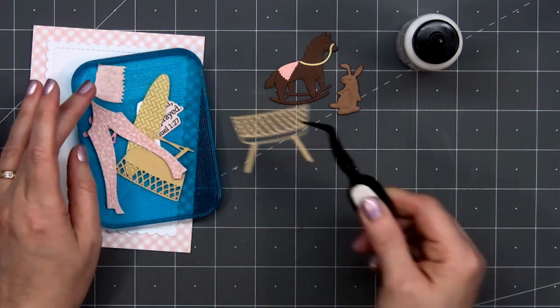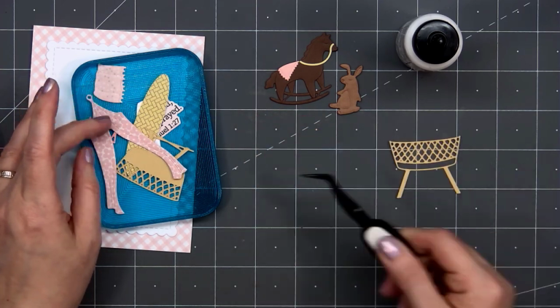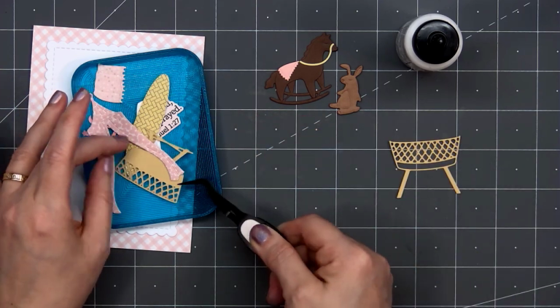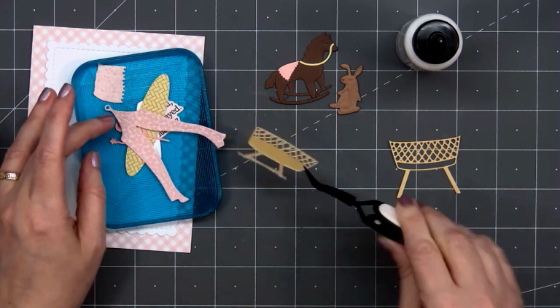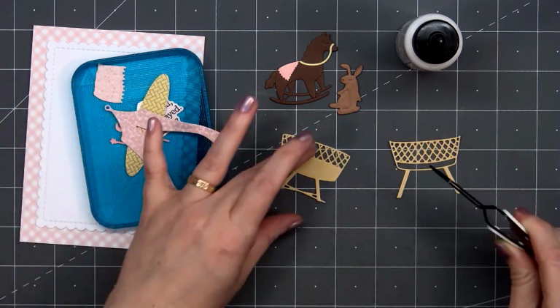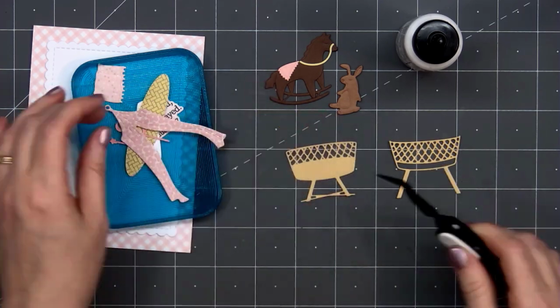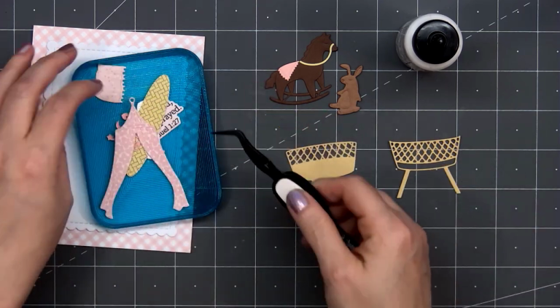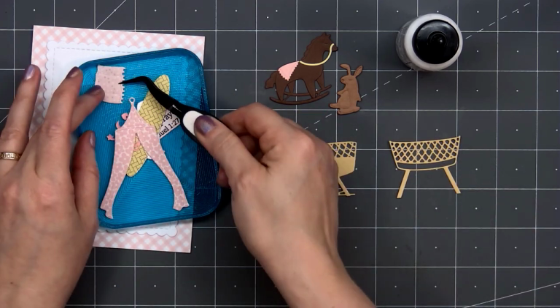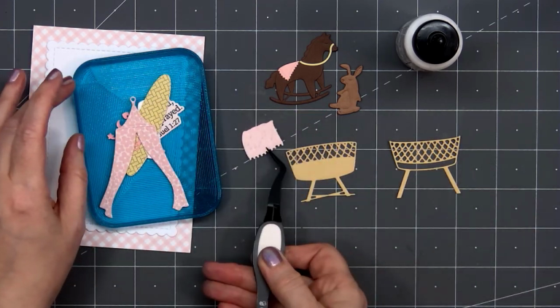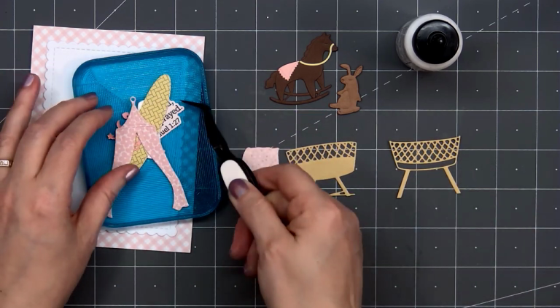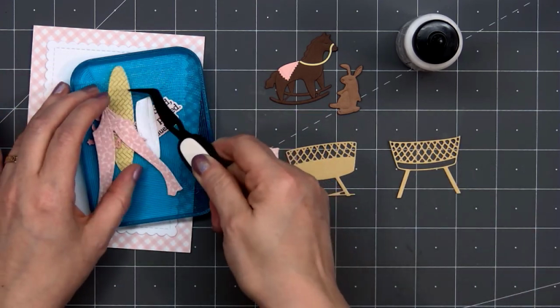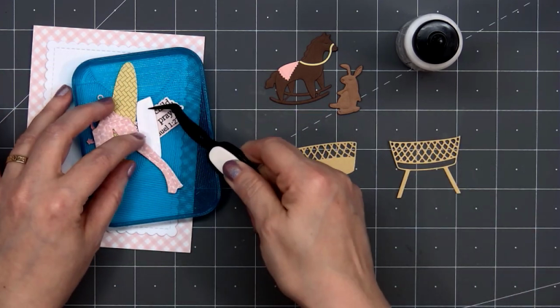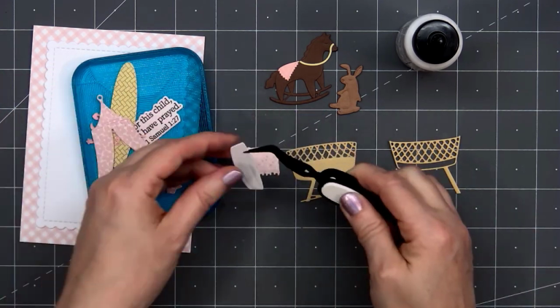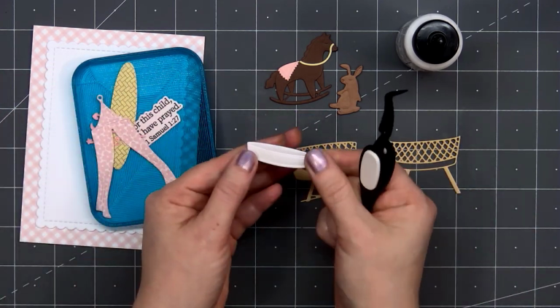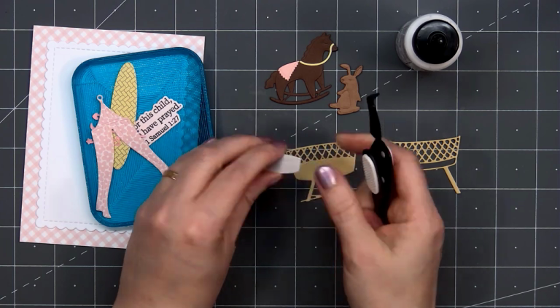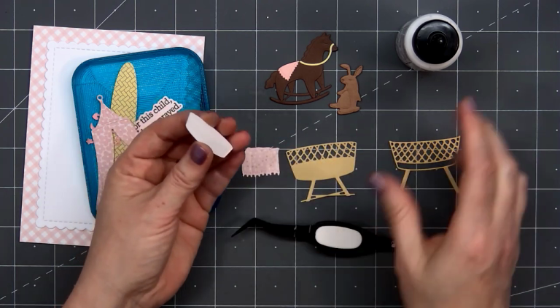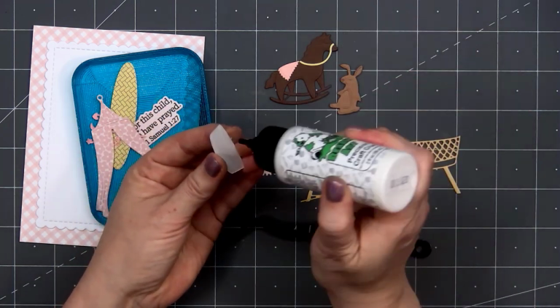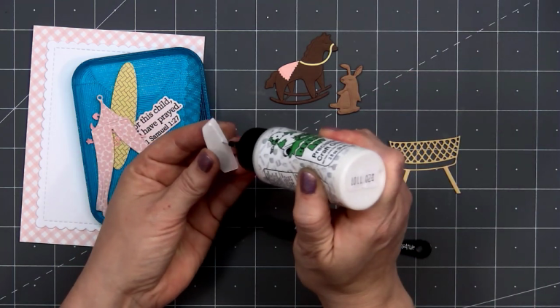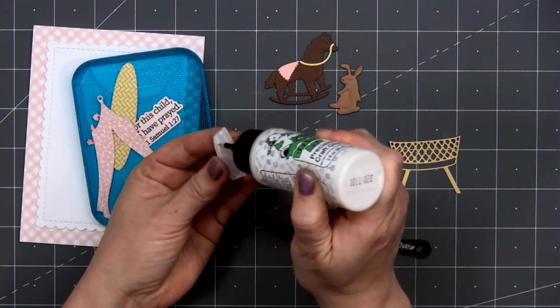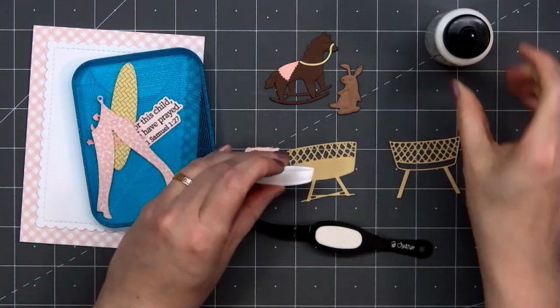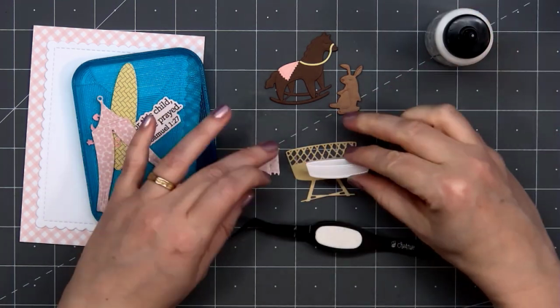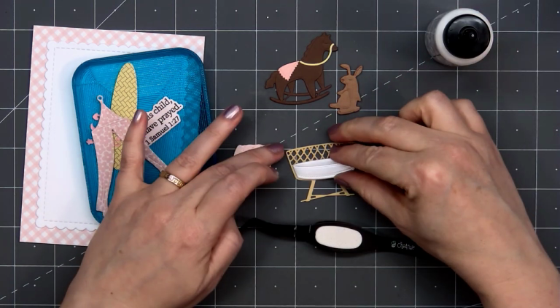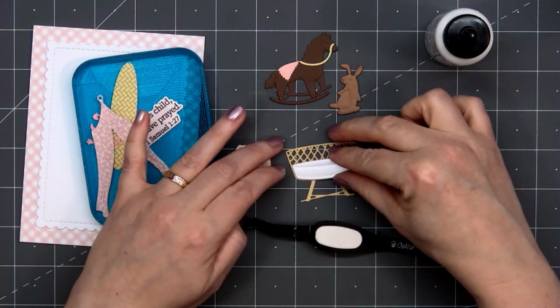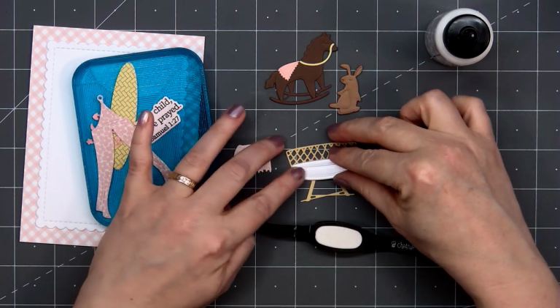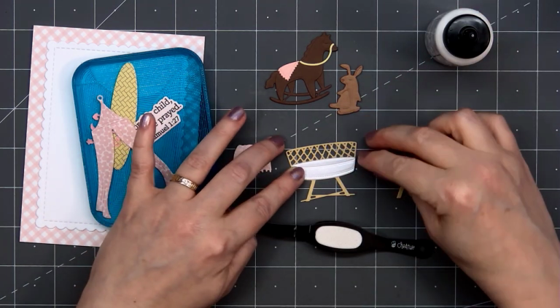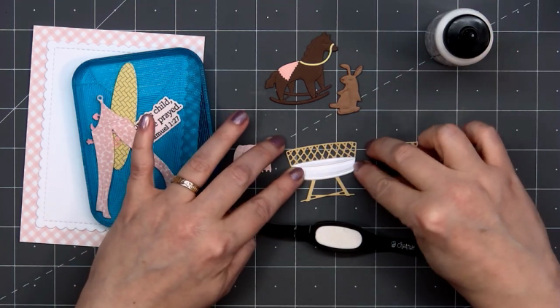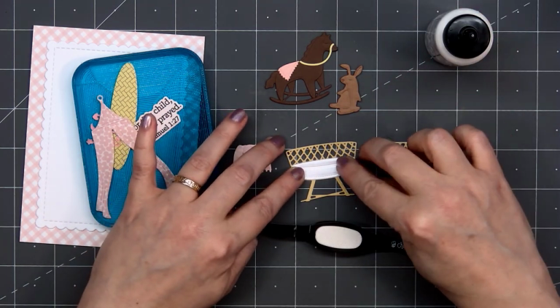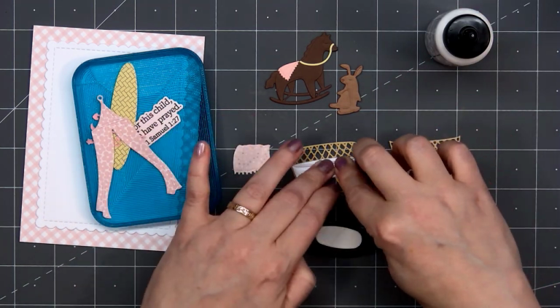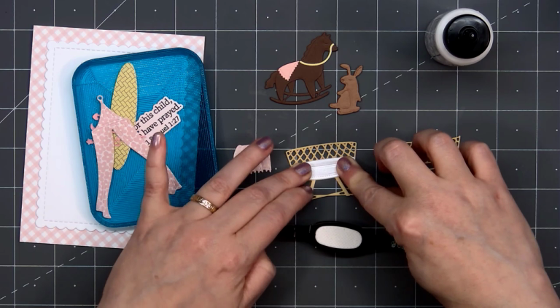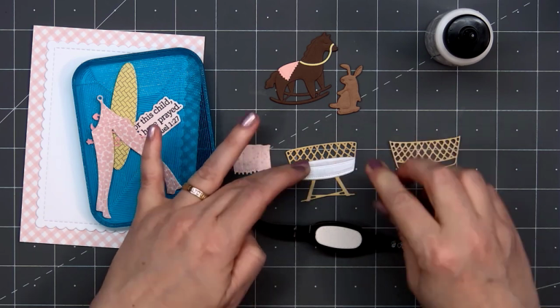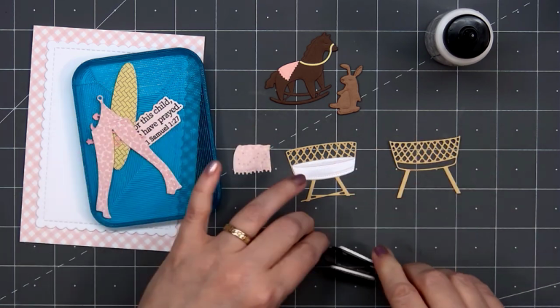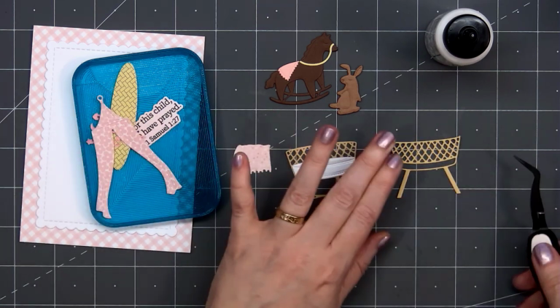The little bunny is just one die but it has all that lovely etched detail on it. Now I'll start working on the bassinet — or maybe it's a crib, but I think it's more of a bassinet.